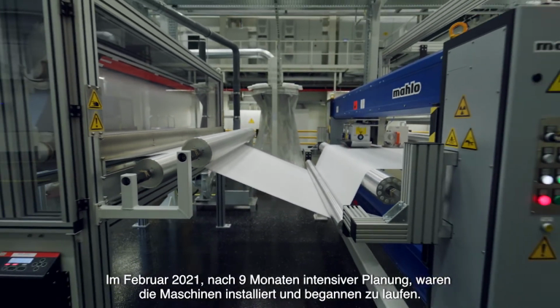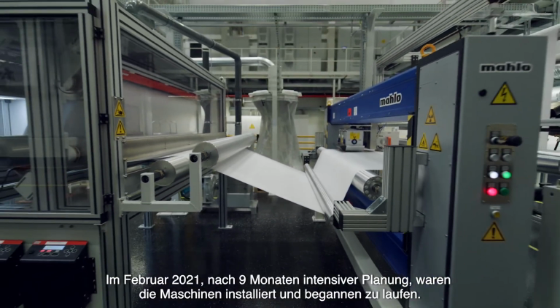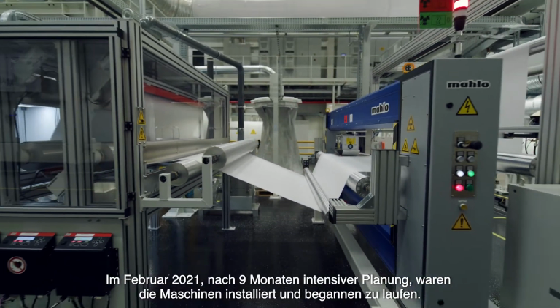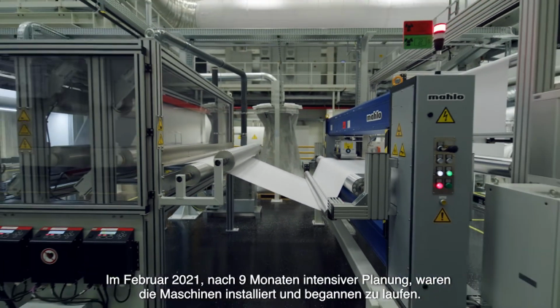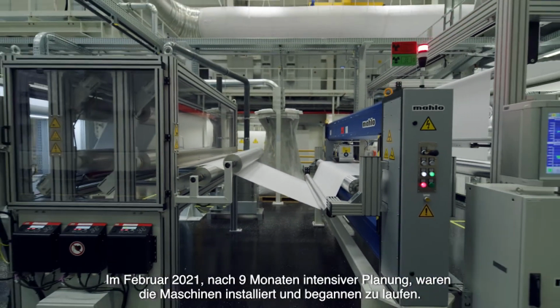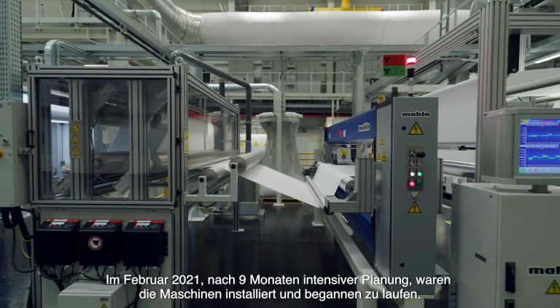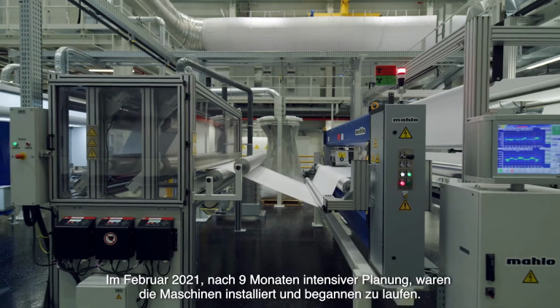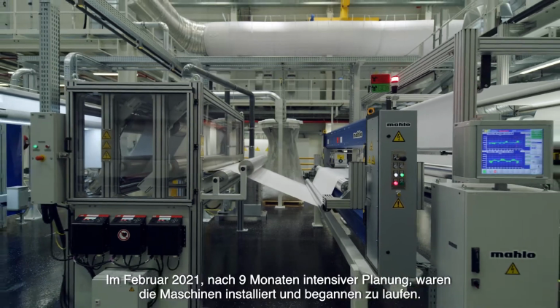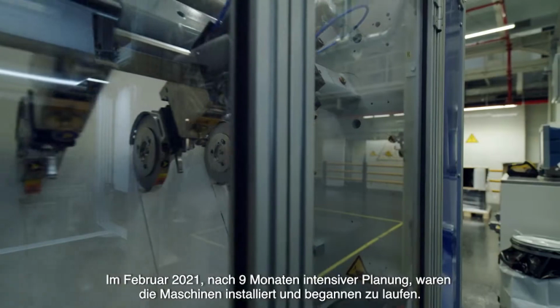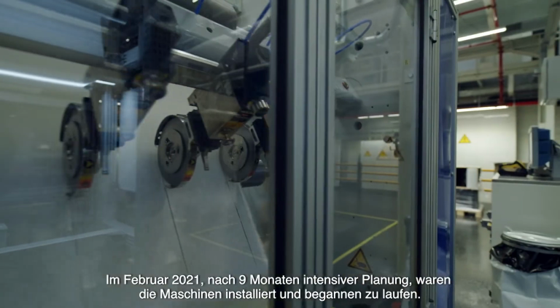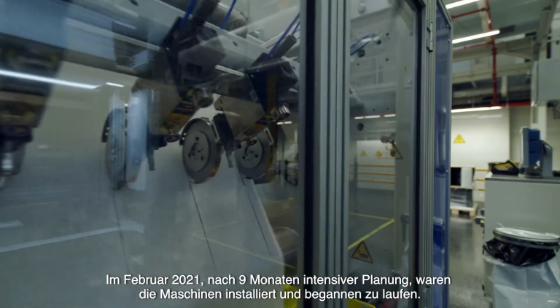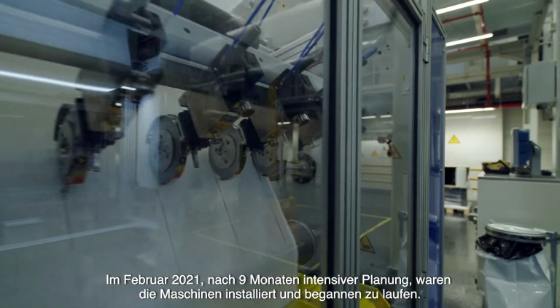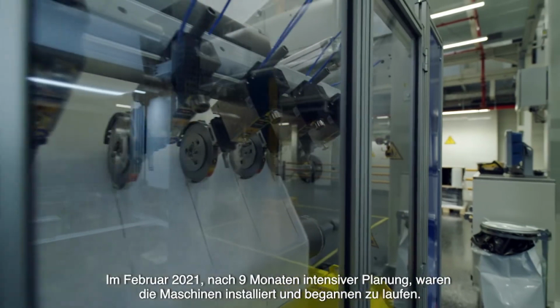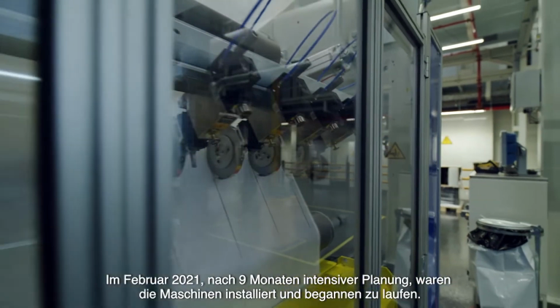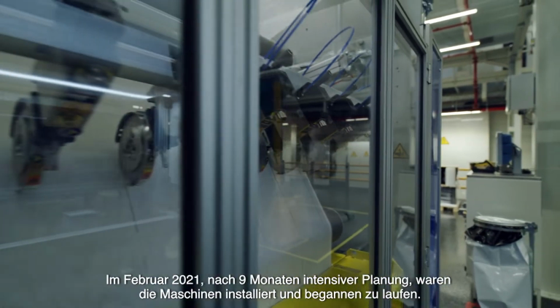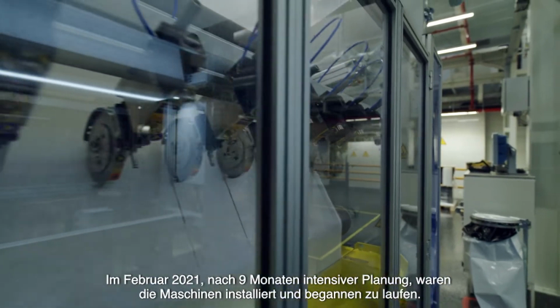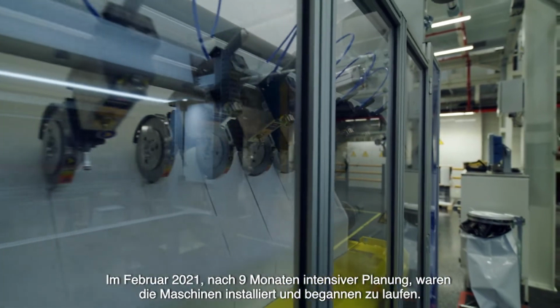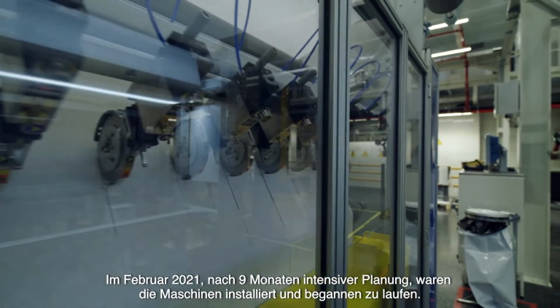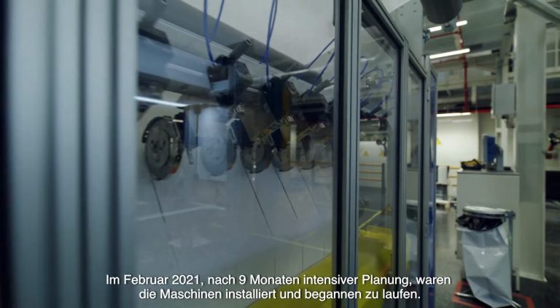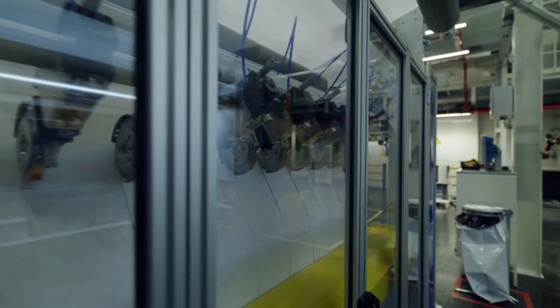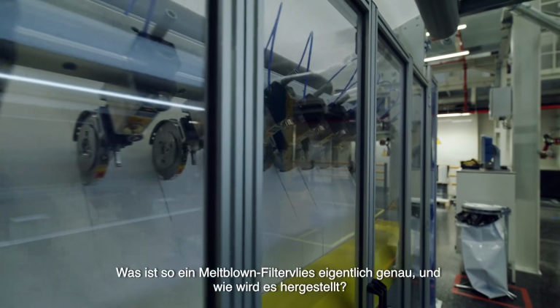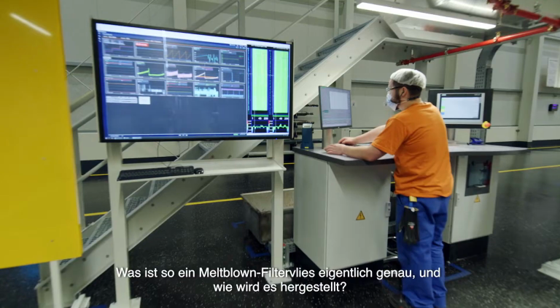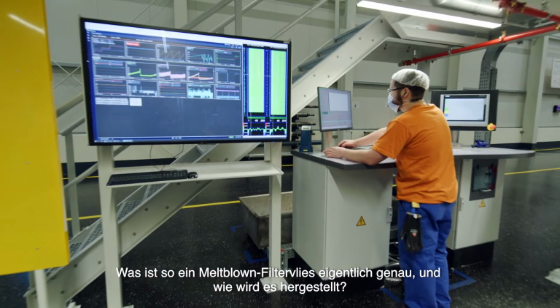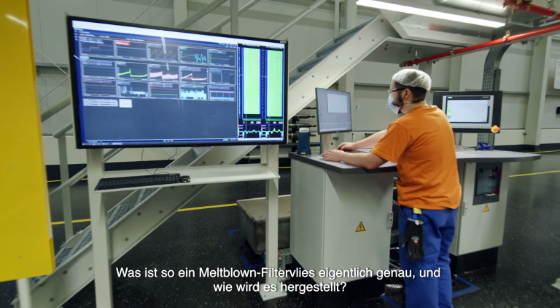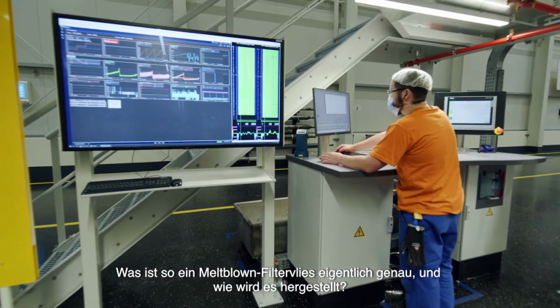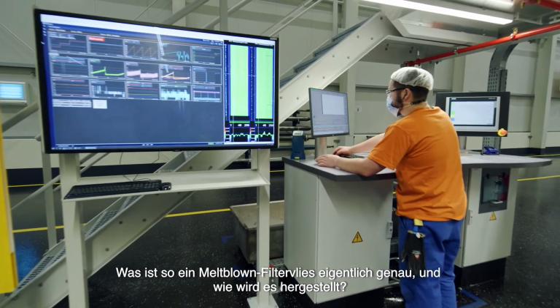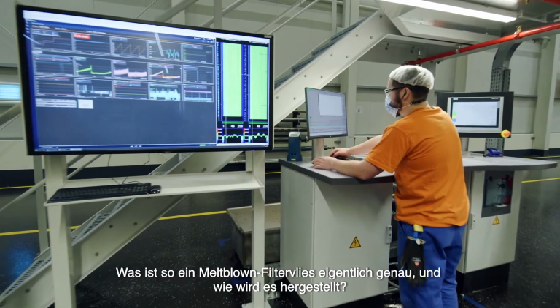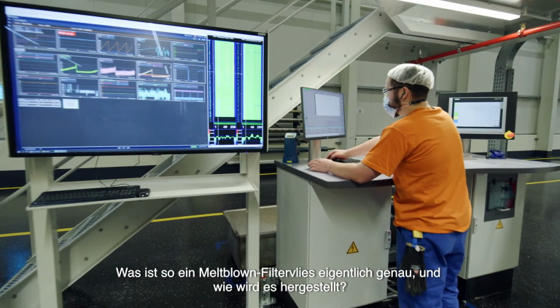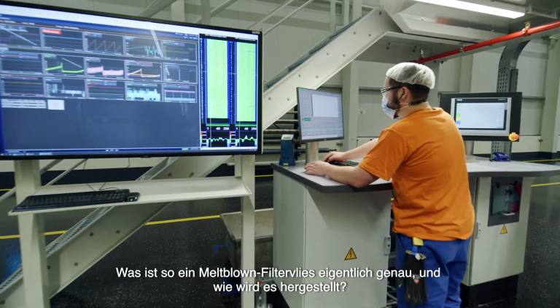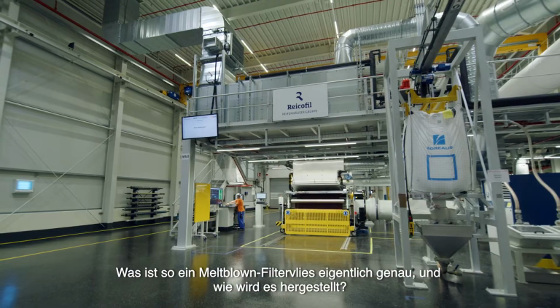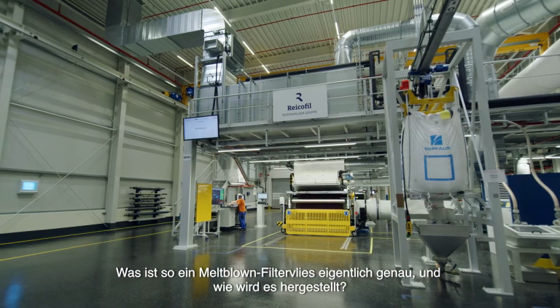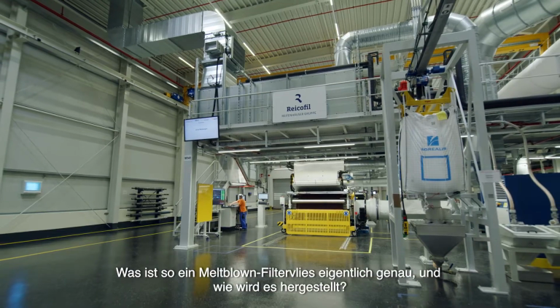after nine months of intense planning, the machines were finally set up and started running. So, what is melt blown non-woven exactly, and how is it produced?